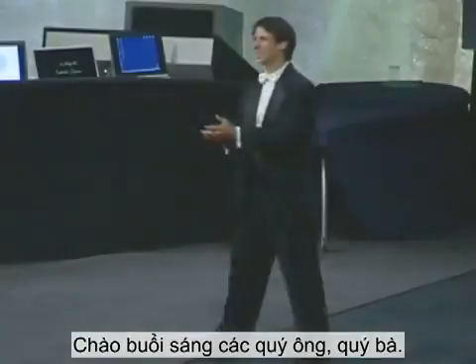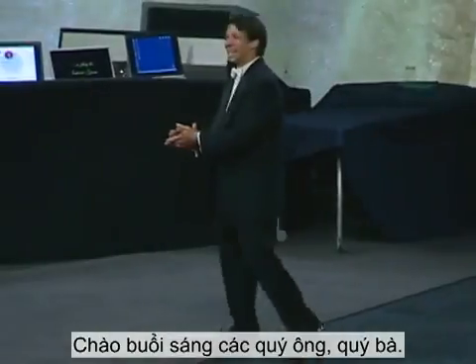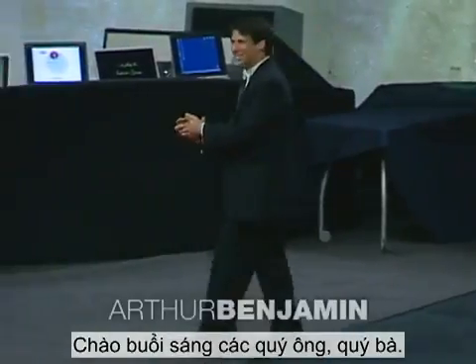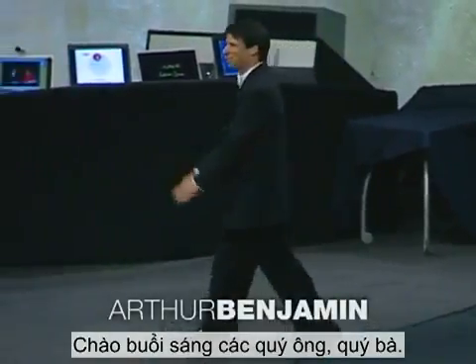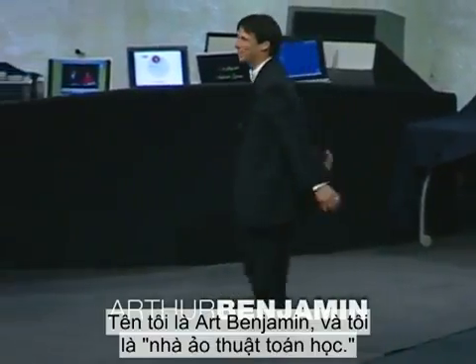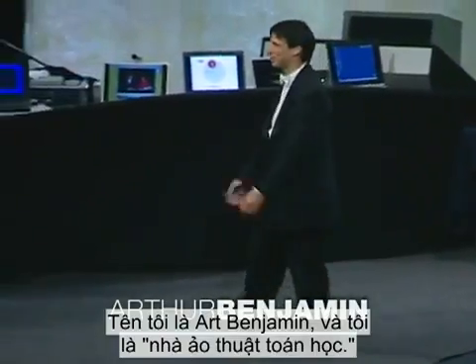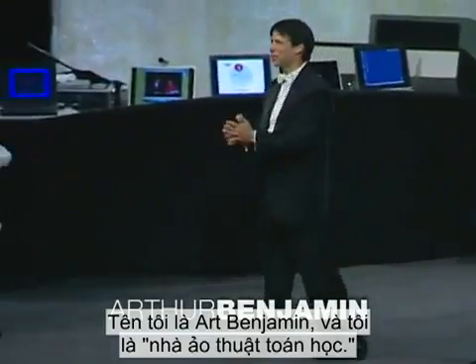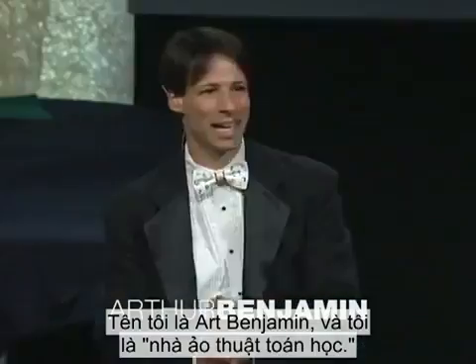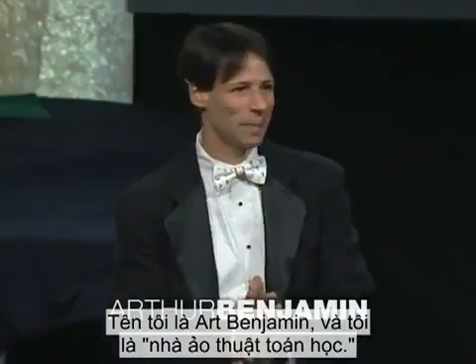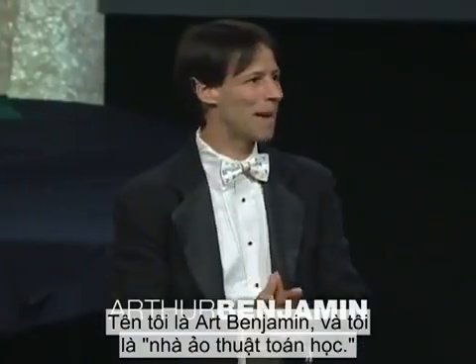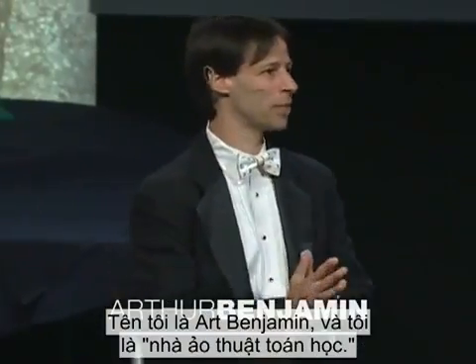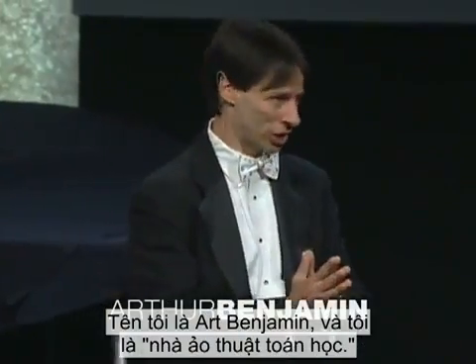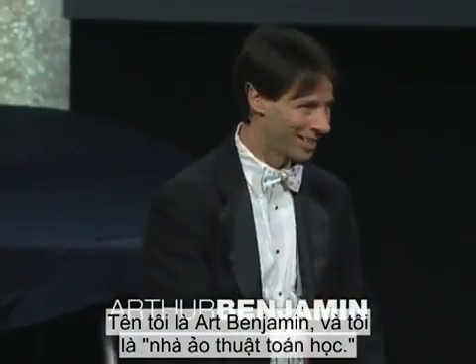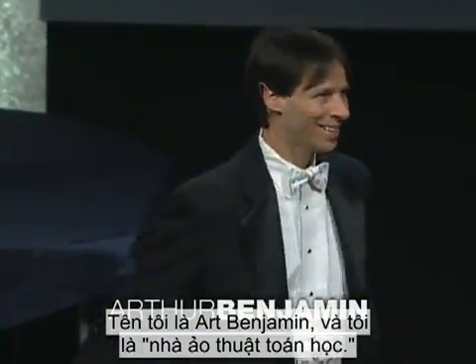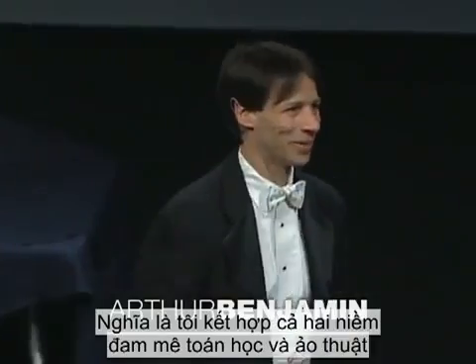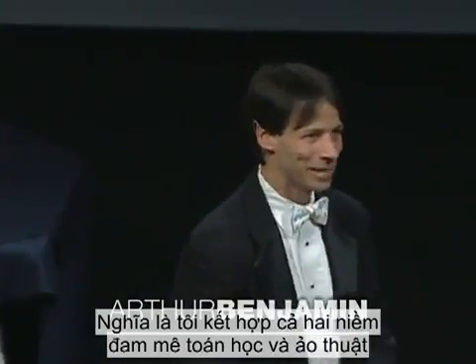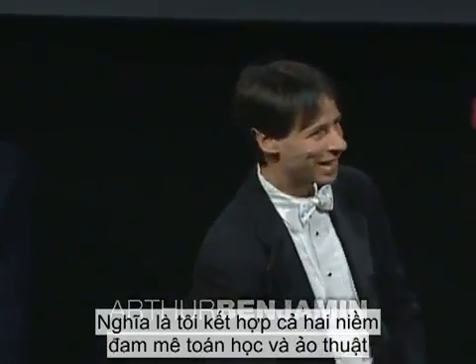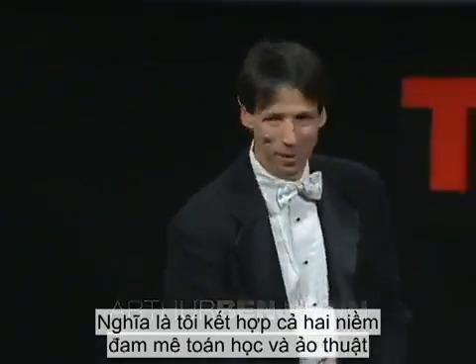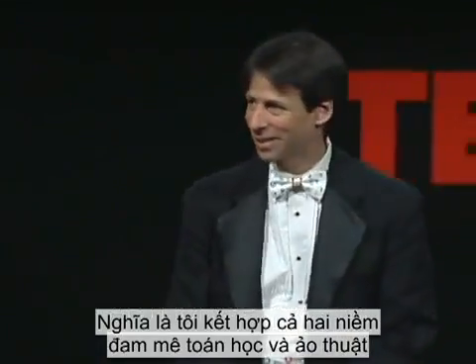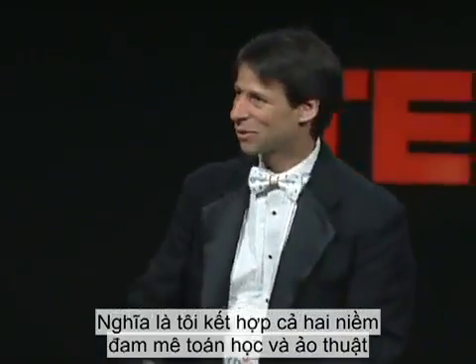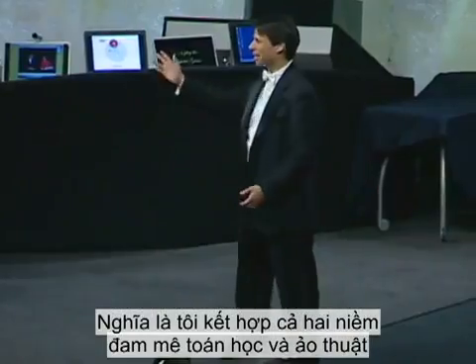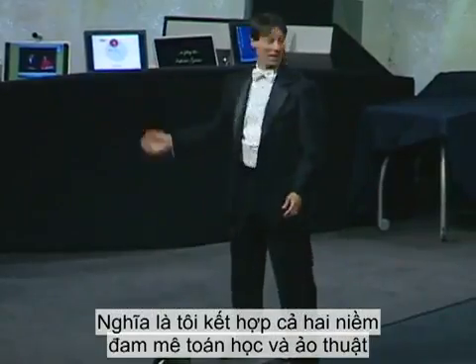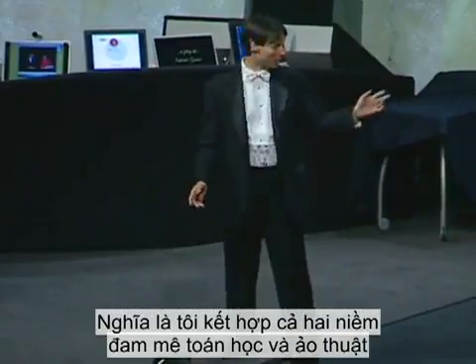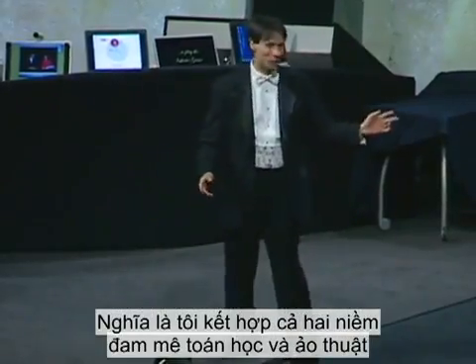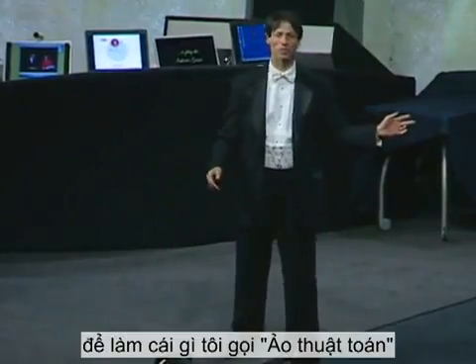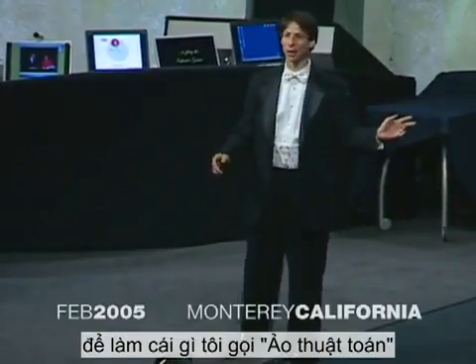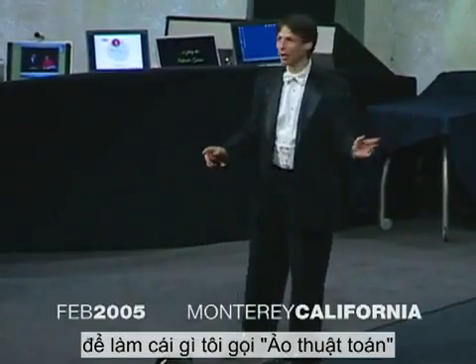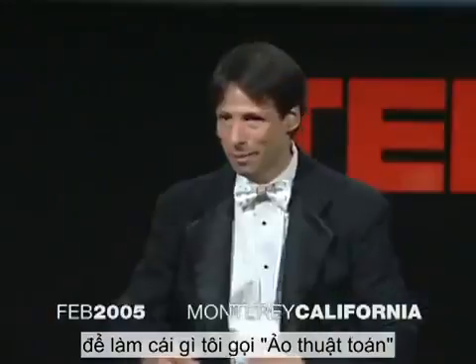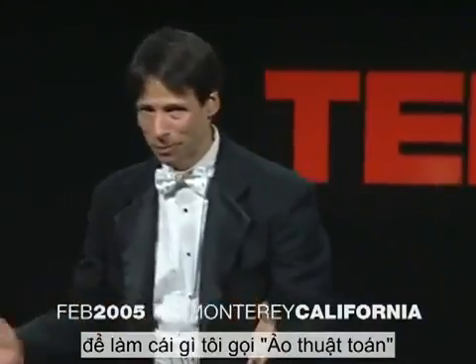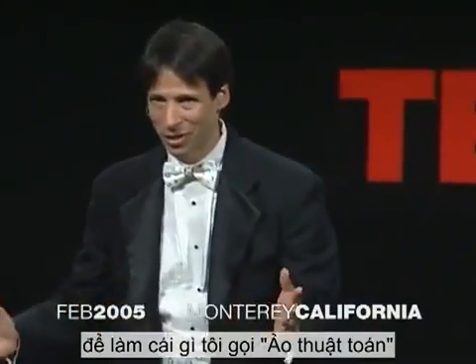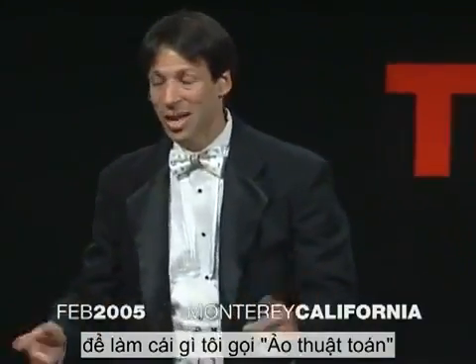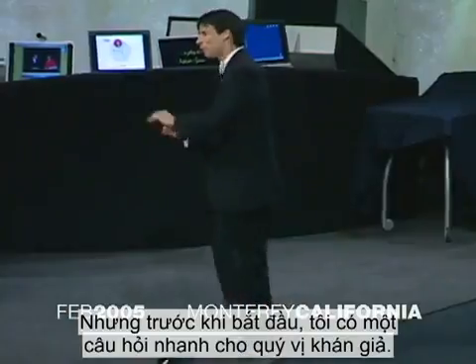Good morning, ladies and gentlemen. My name is Art Benjamin, and I am a mathemagician. What that means is I combine my loves of math and magic to do something I call mathemagics.